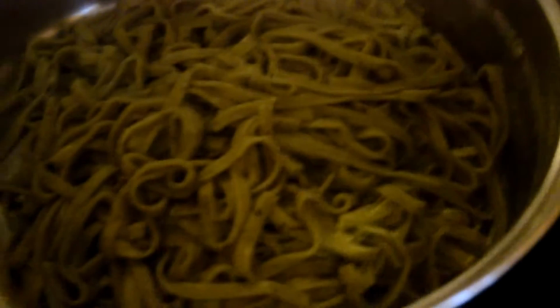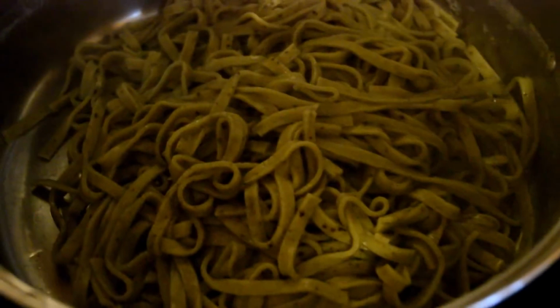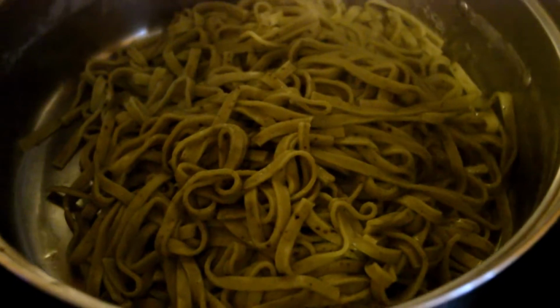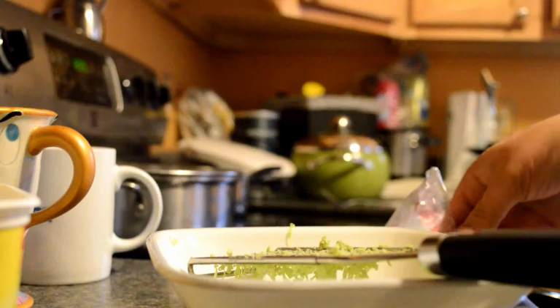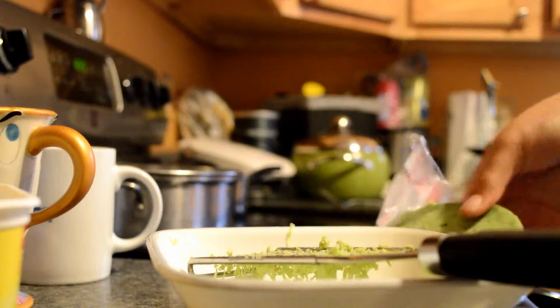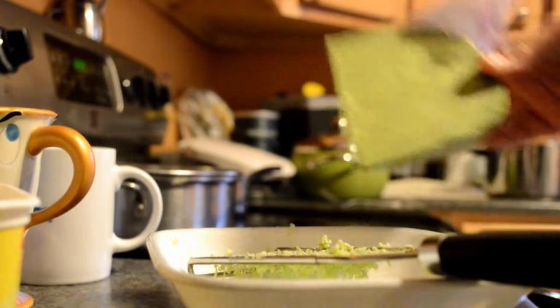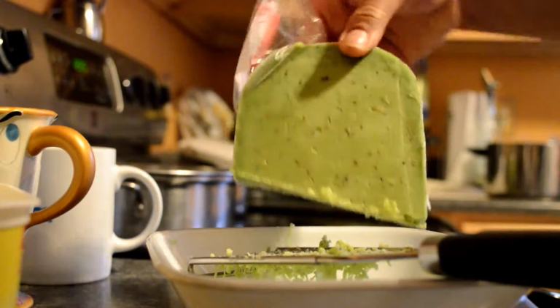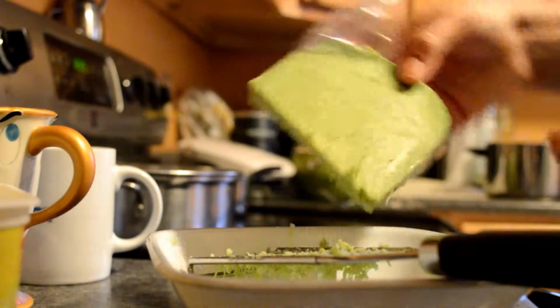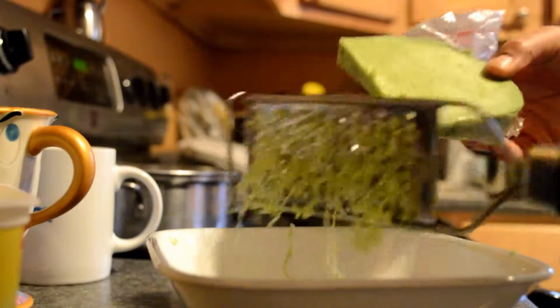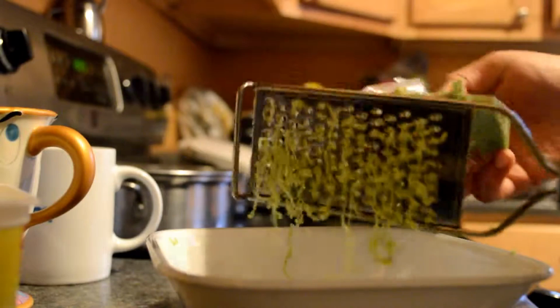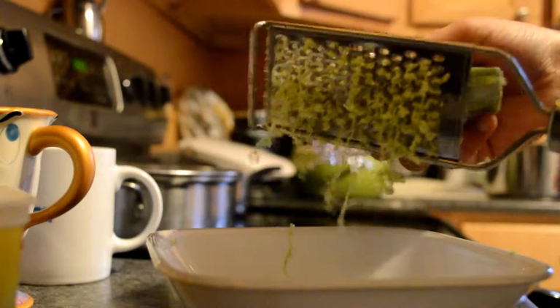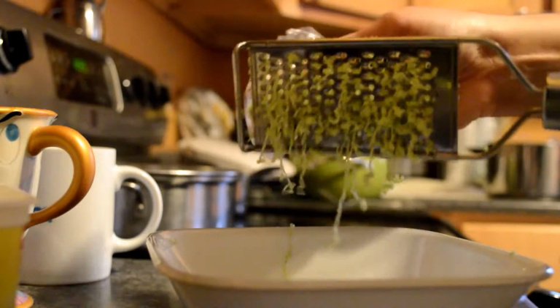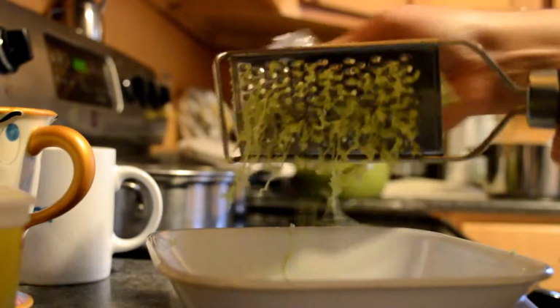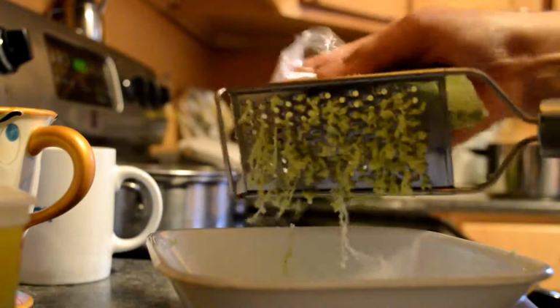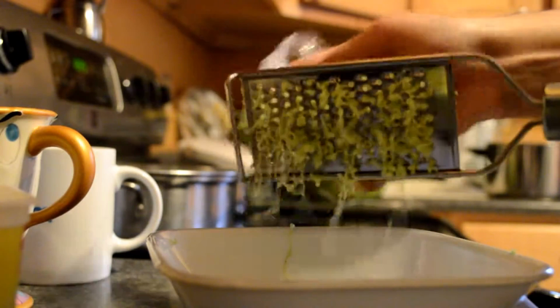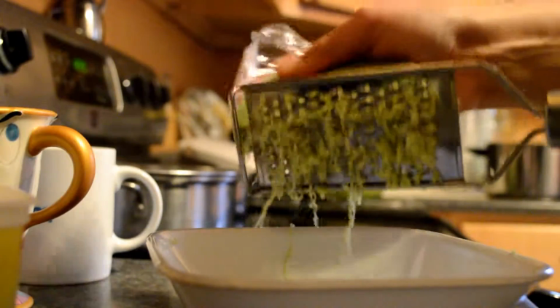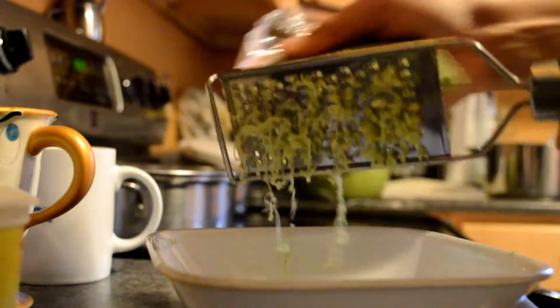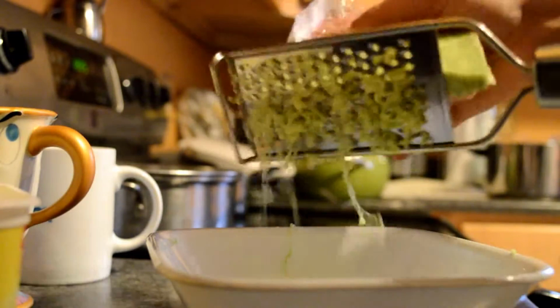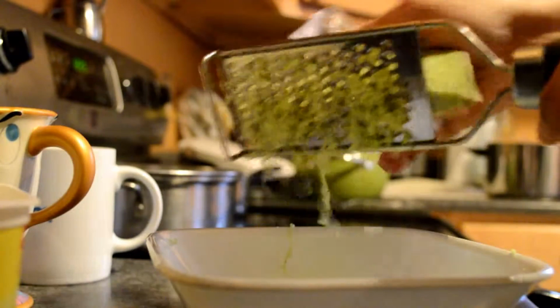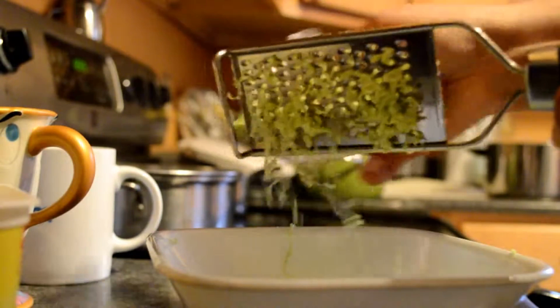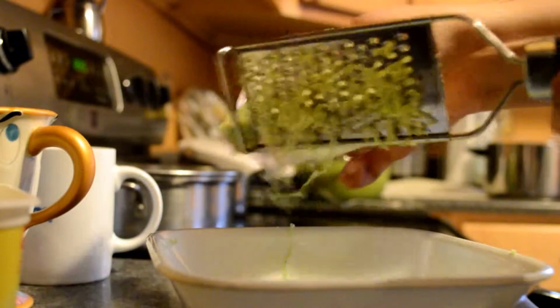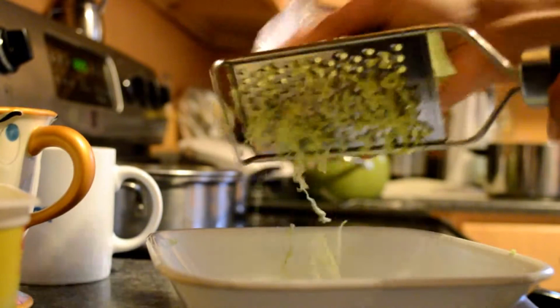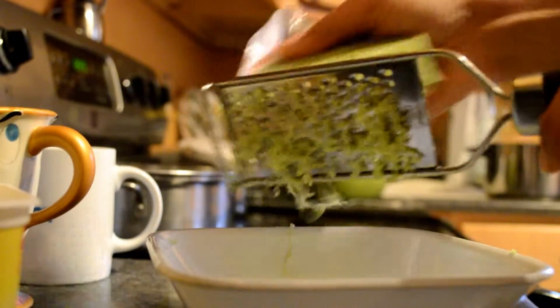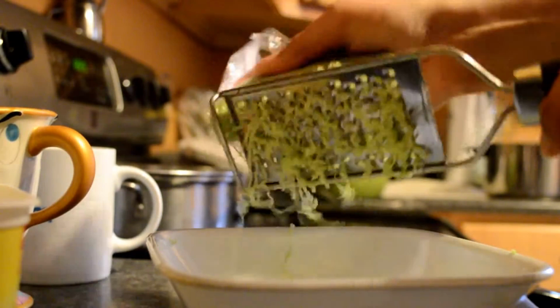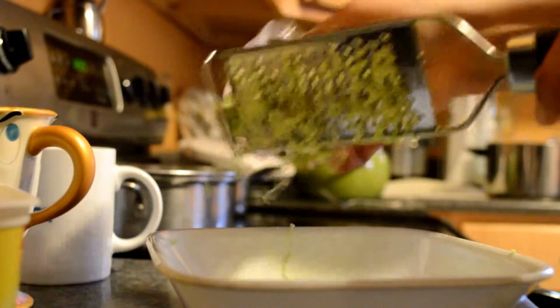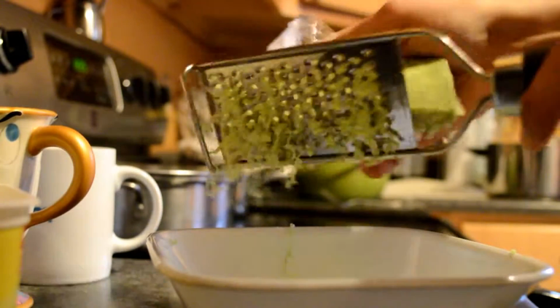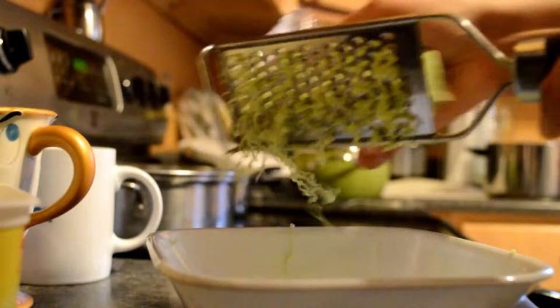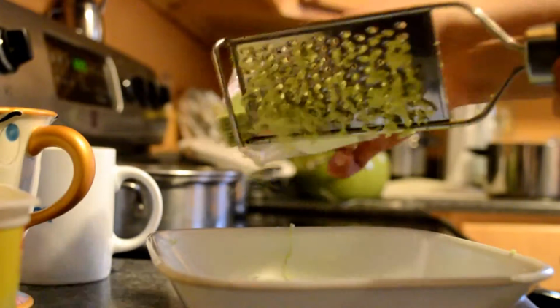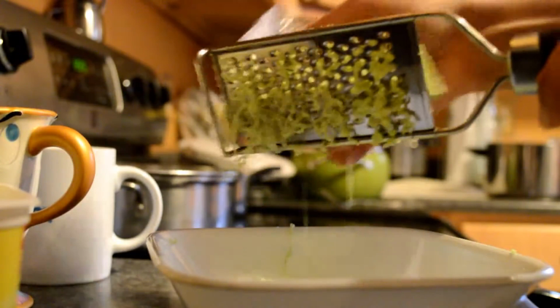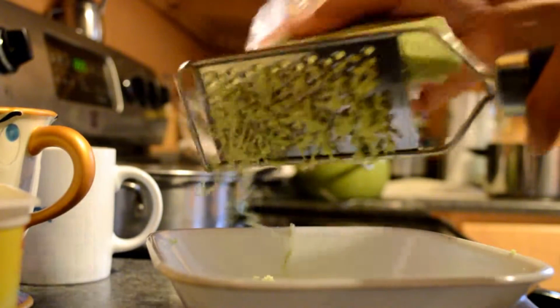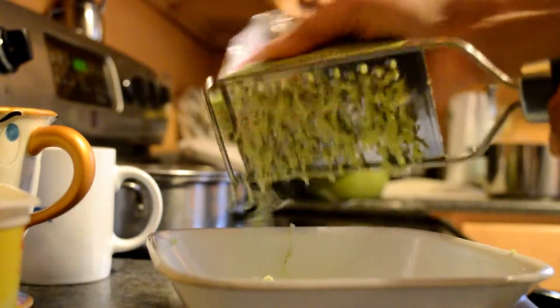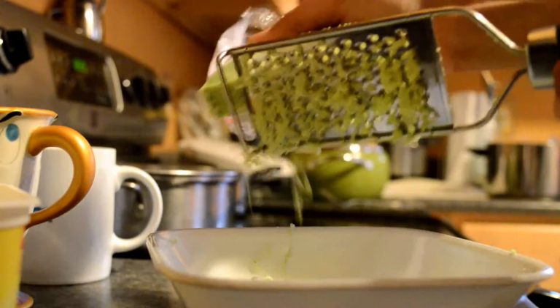It smells delicious. Now I'm just shredding the cheese — it's a pesto gouda cheese and it's really really good, so I'm going to use quite a lot of it.